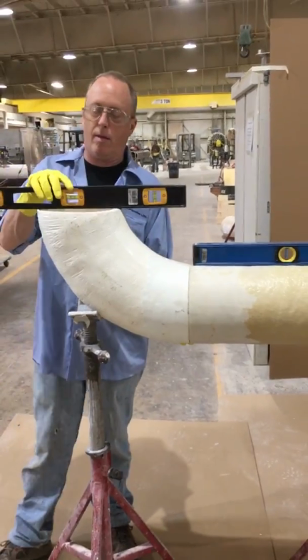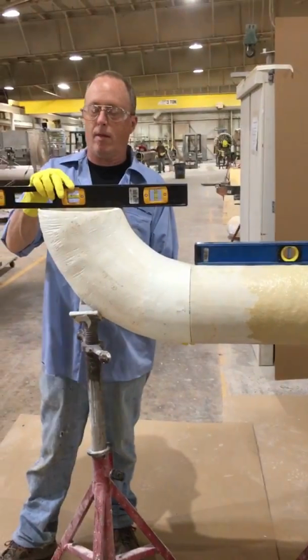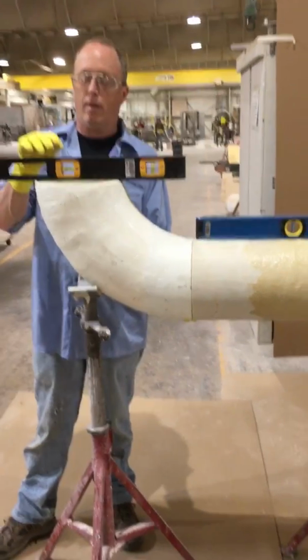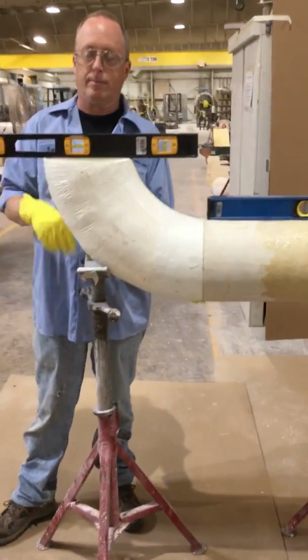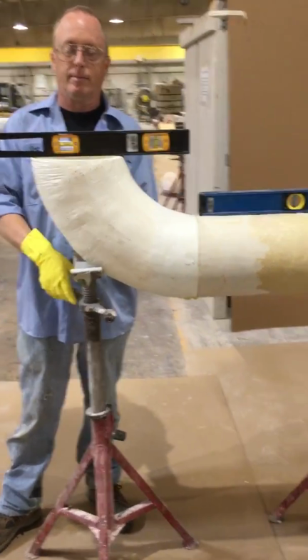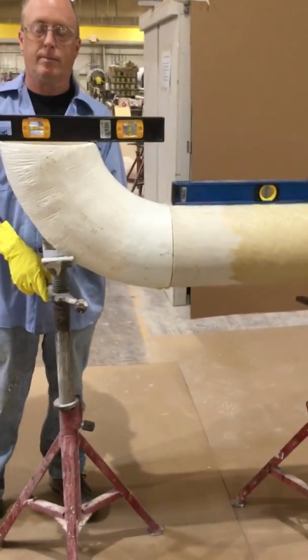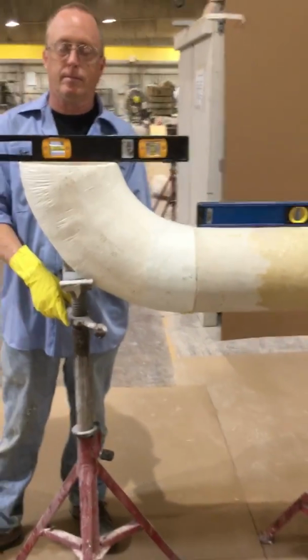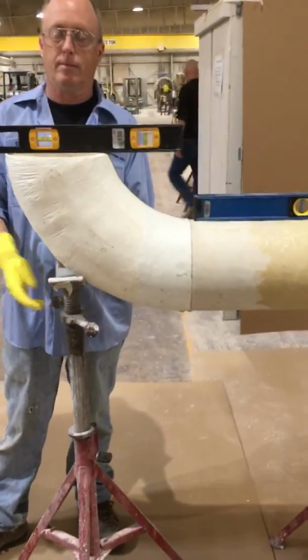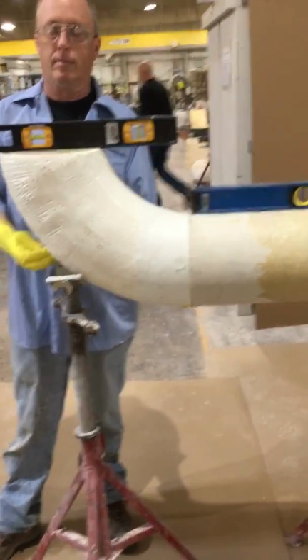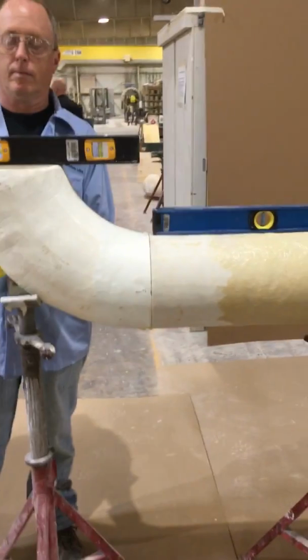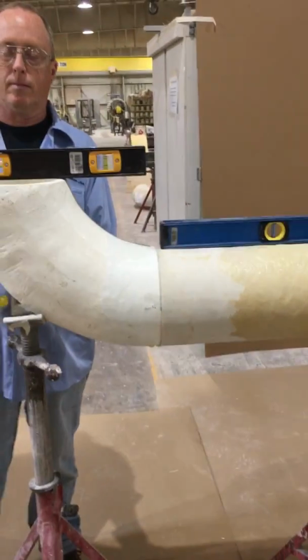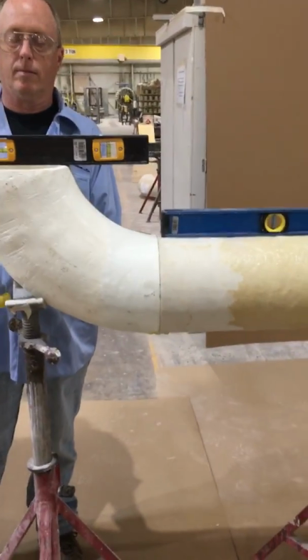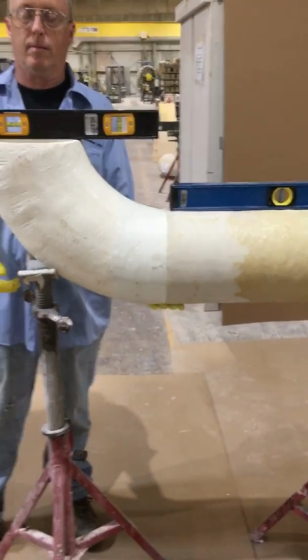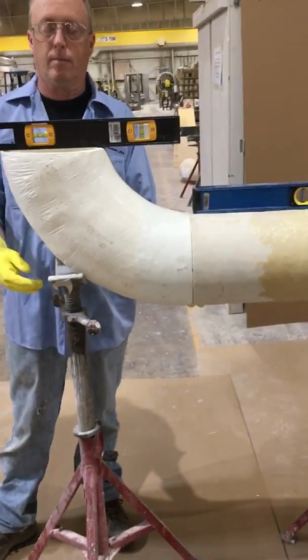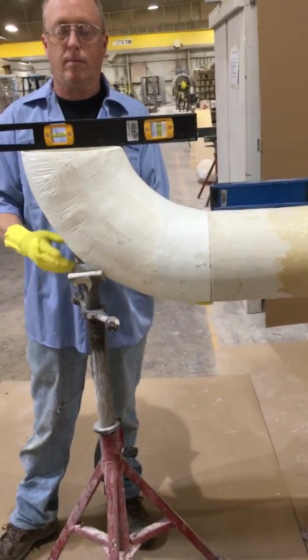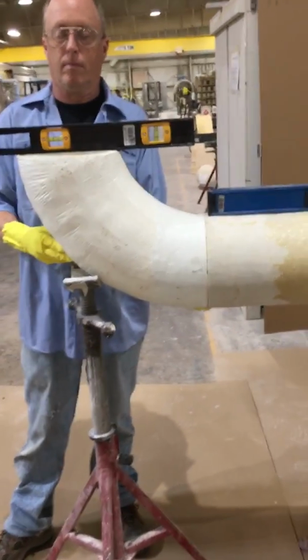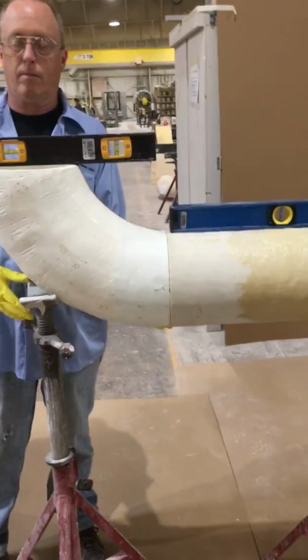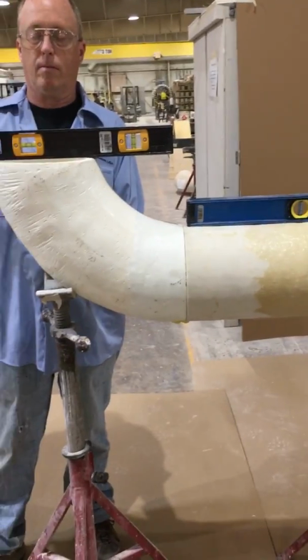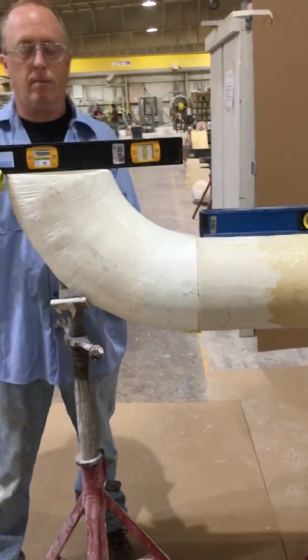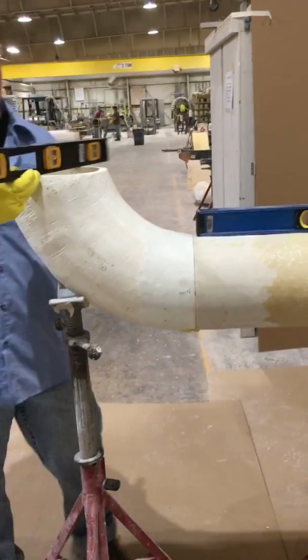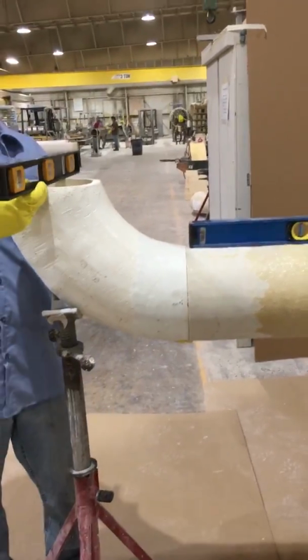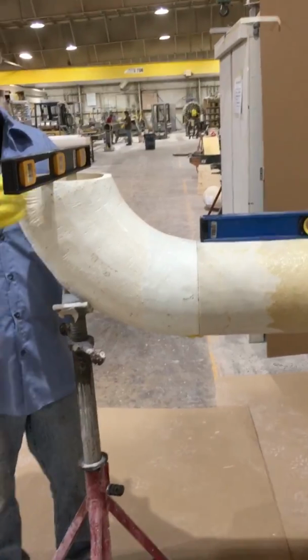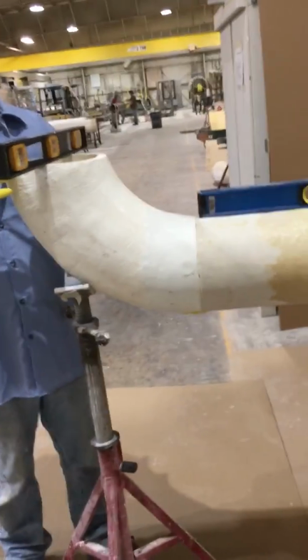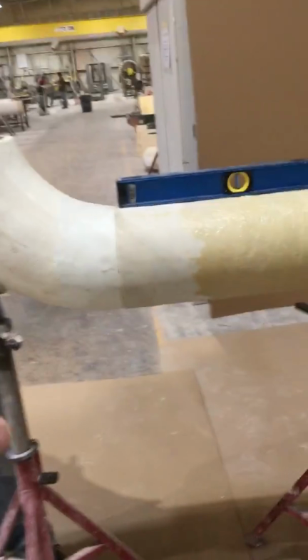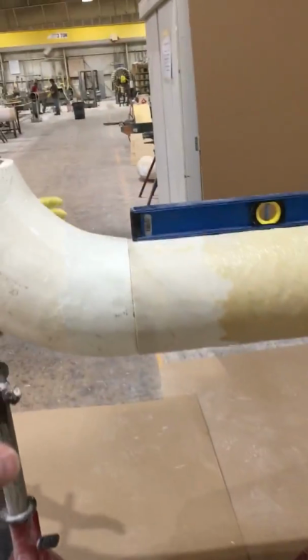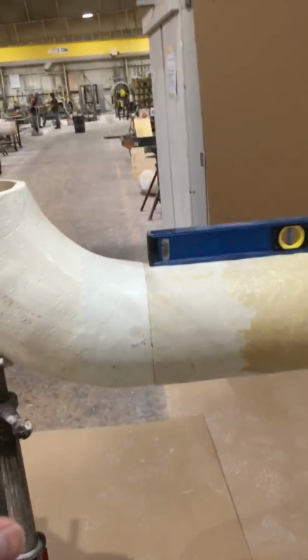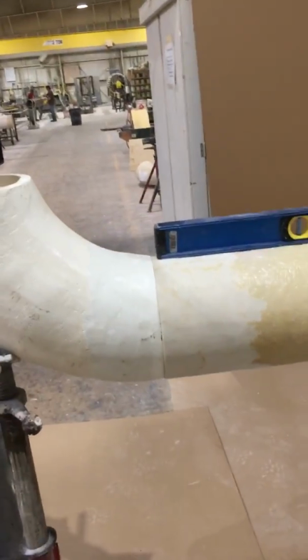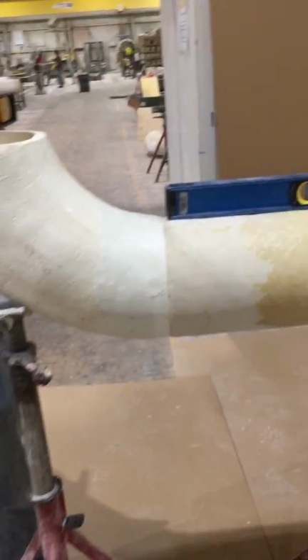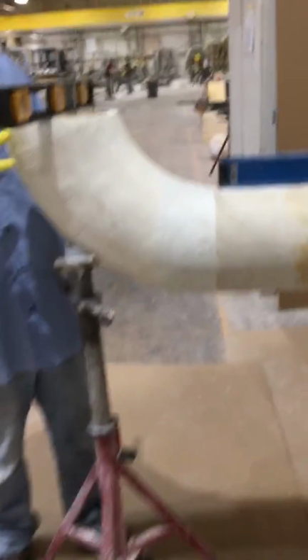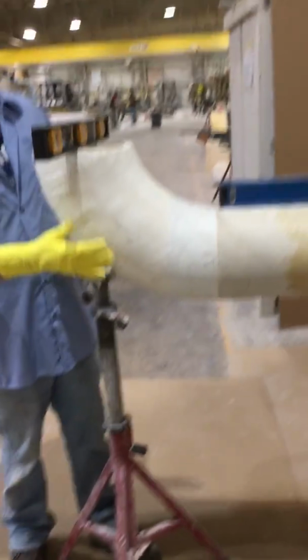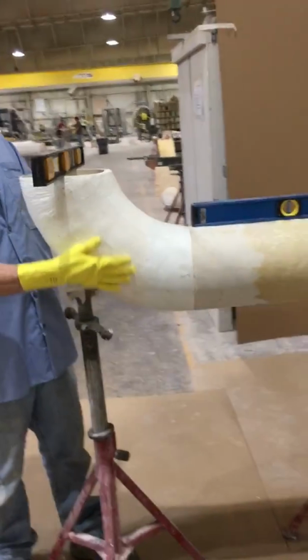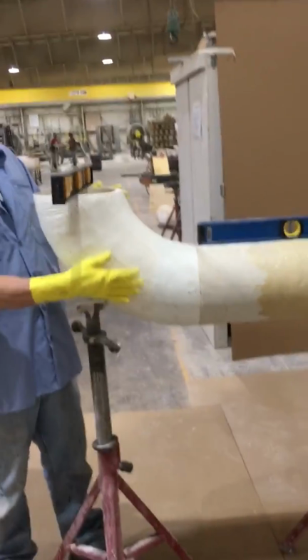Hi, we're here at Composites USA again today and I want to make a video for you of attaching an elbow to a piece of duct. What diameter is this? It's a piece of 8-inch flame guard duct.